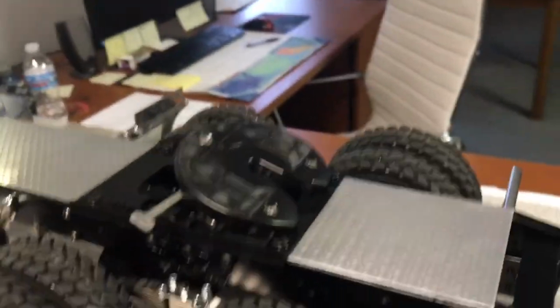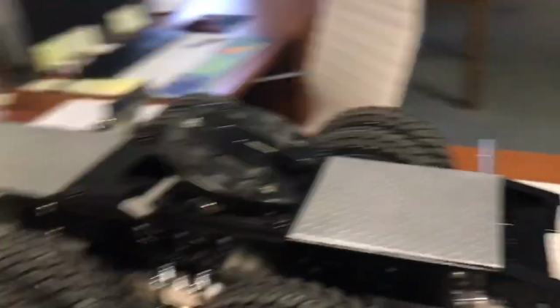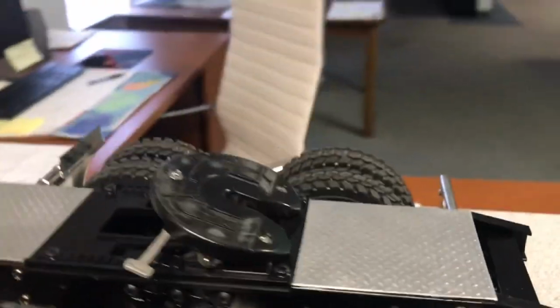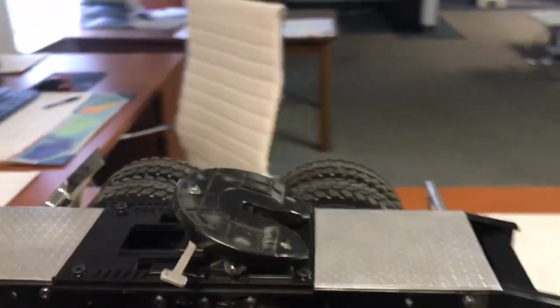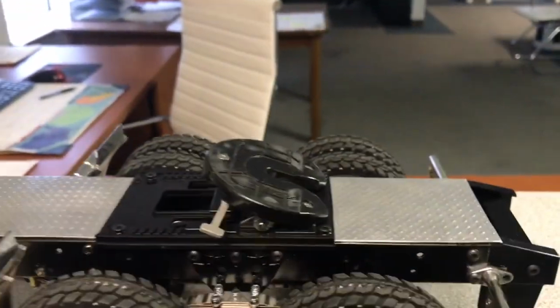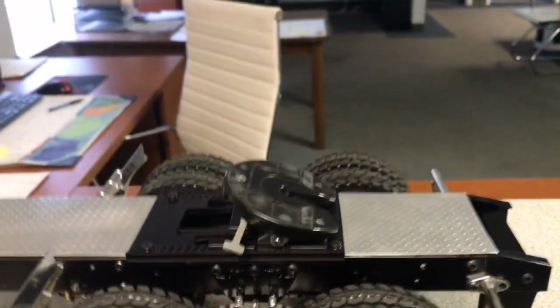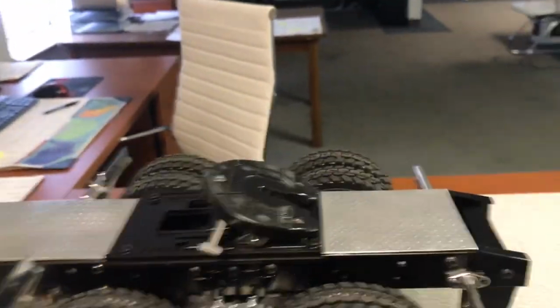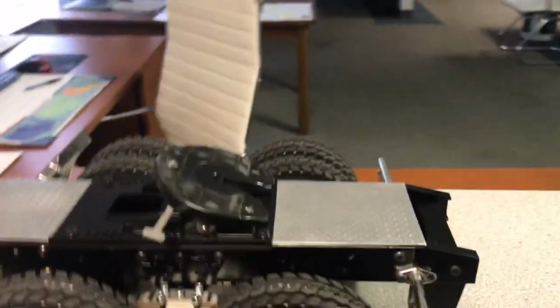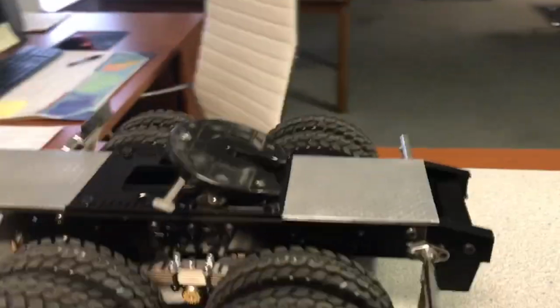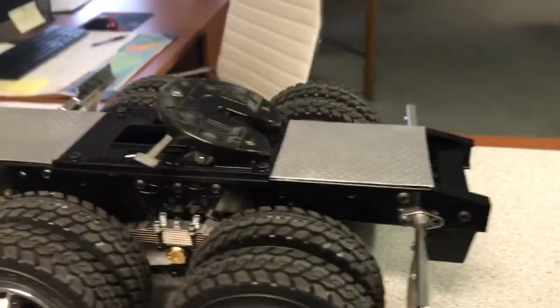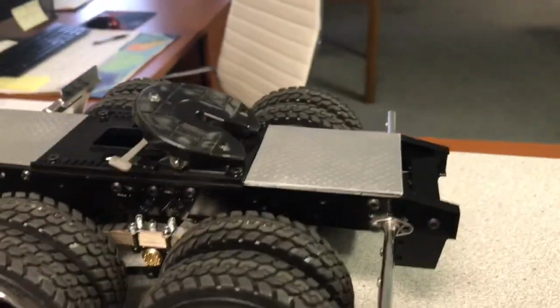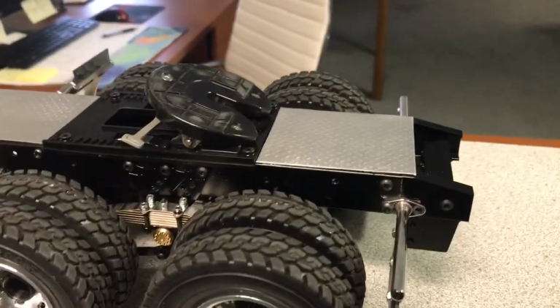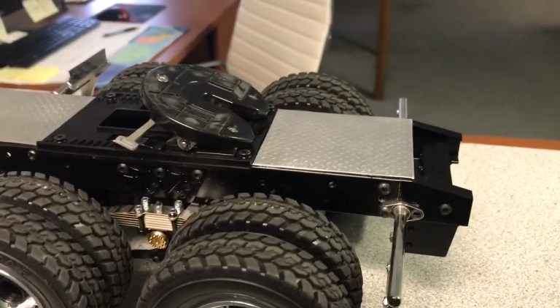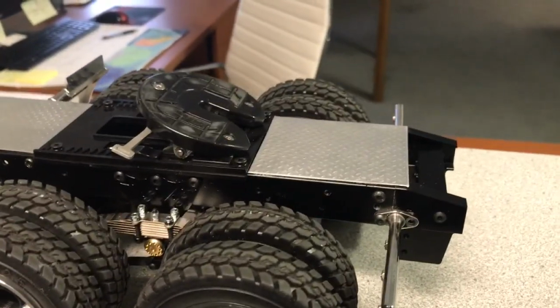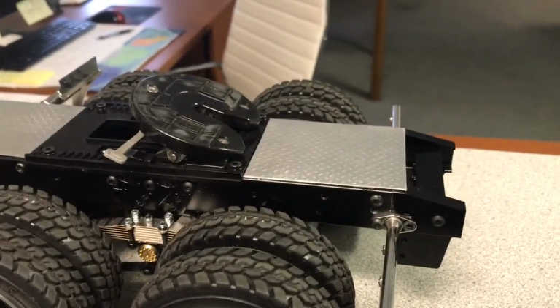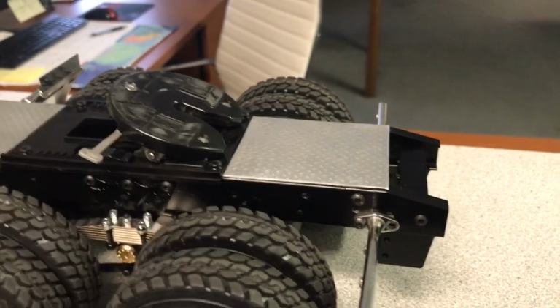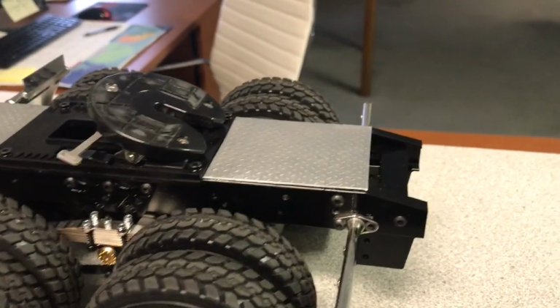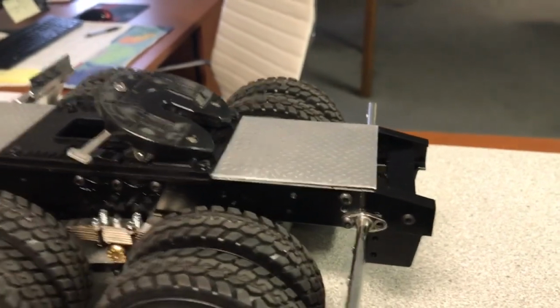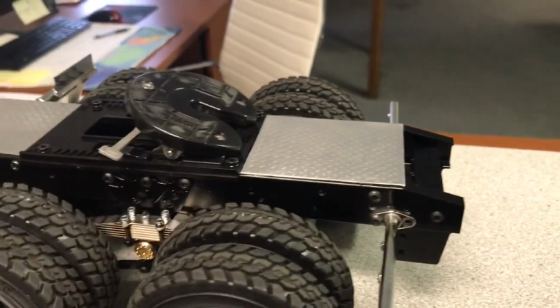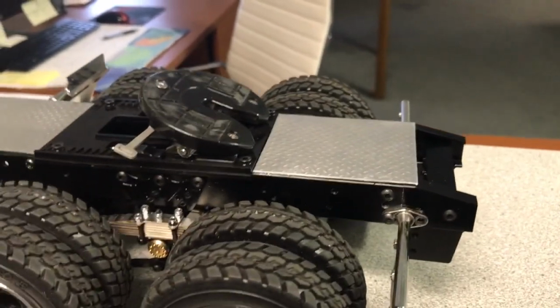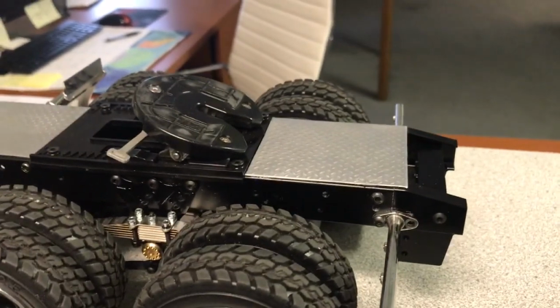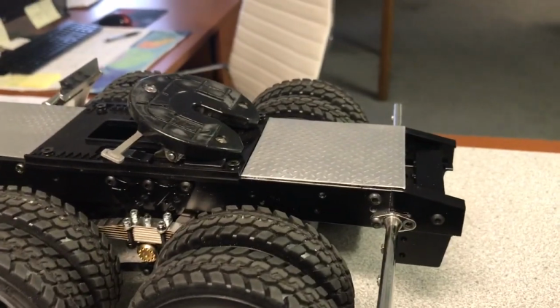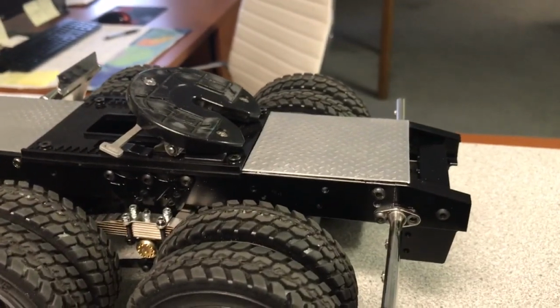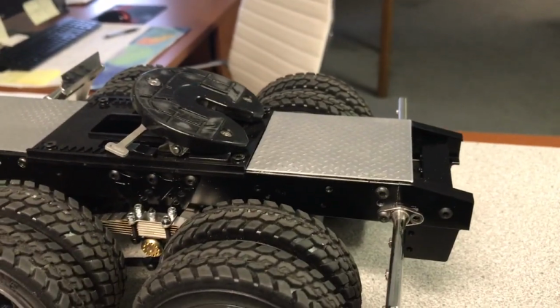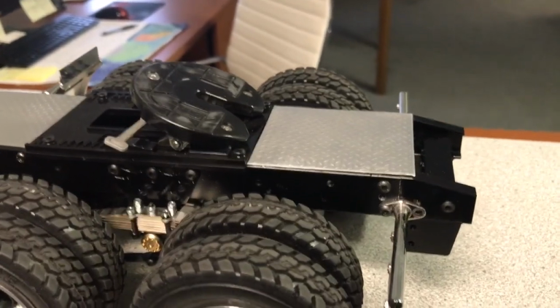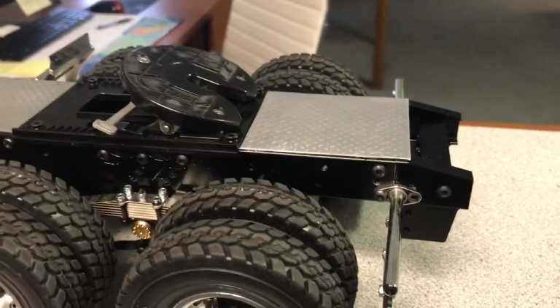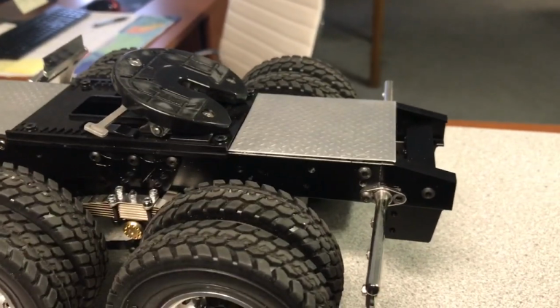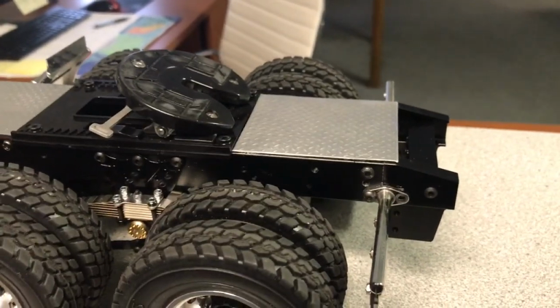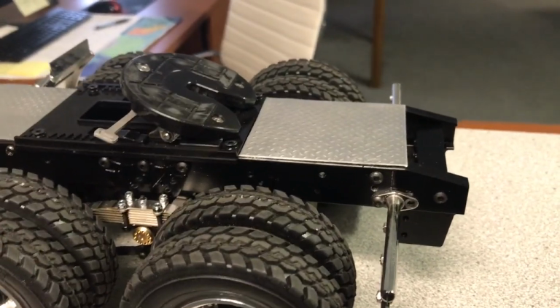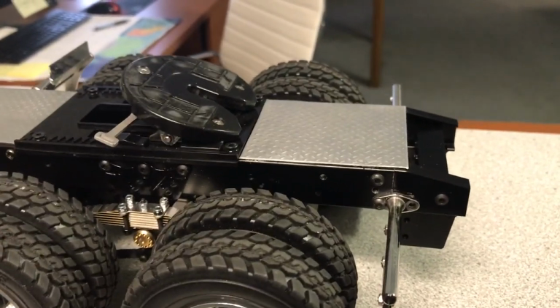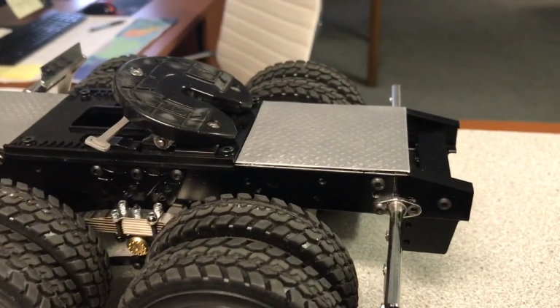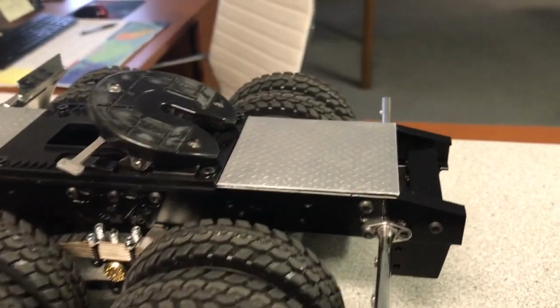I had to cut the back of the frame off. Number one, it was too long. Number two, I had to get rid of some holes and re-drill.